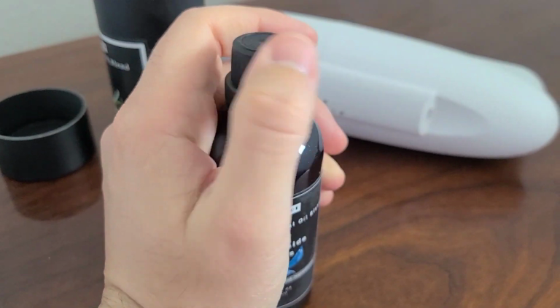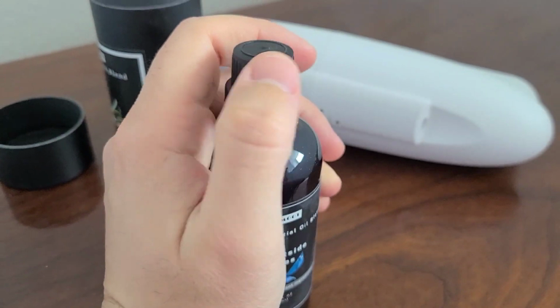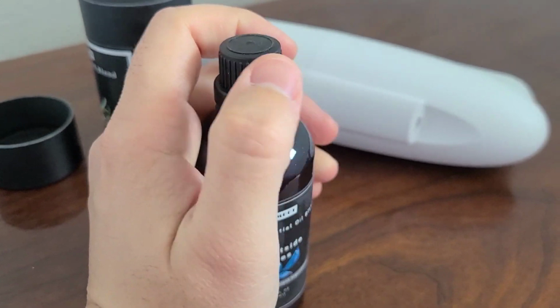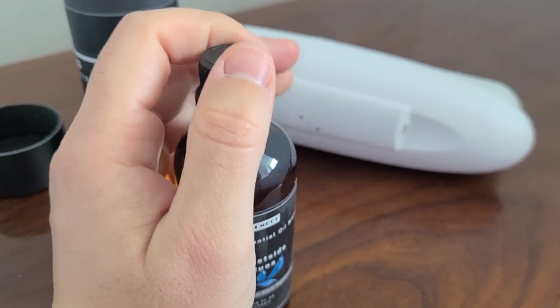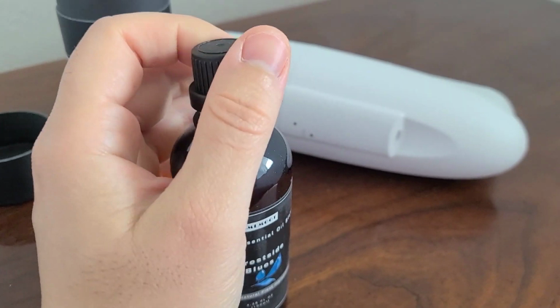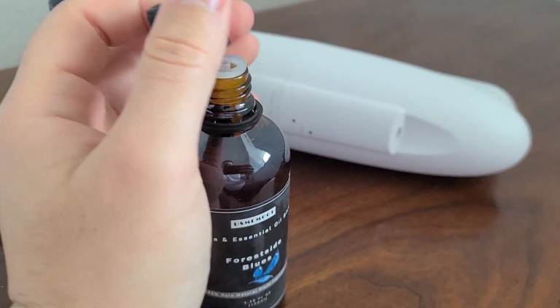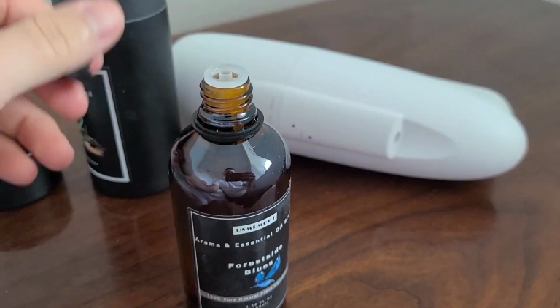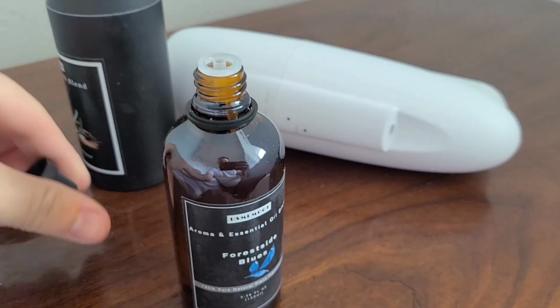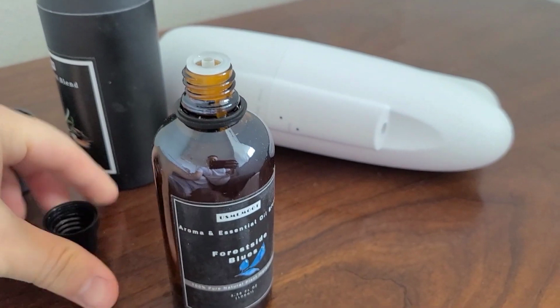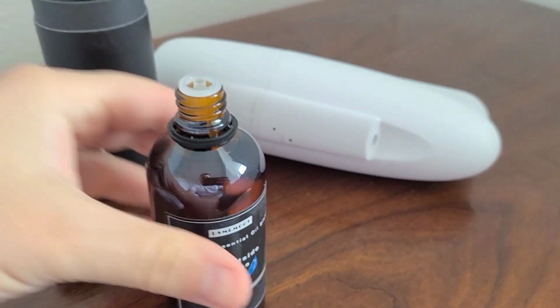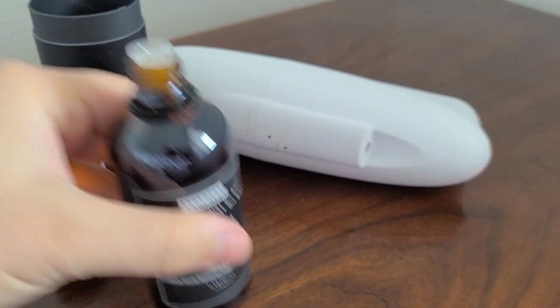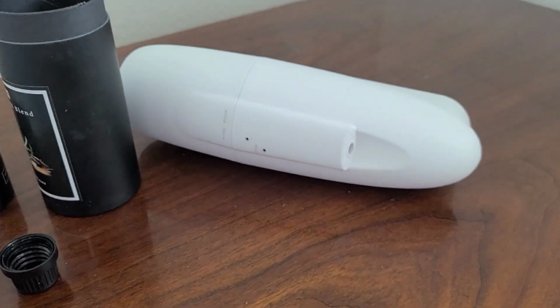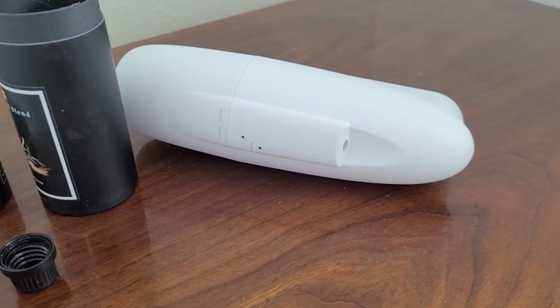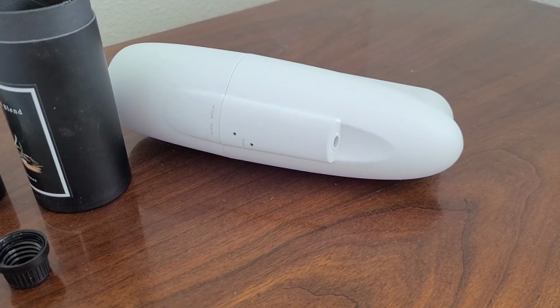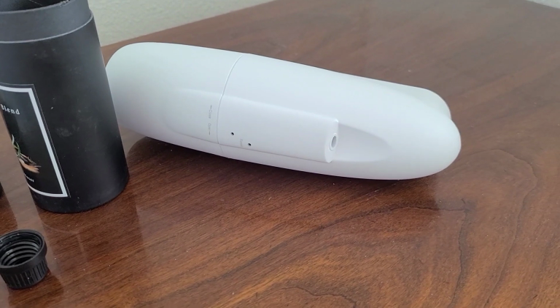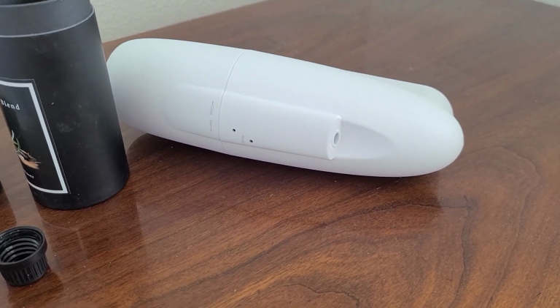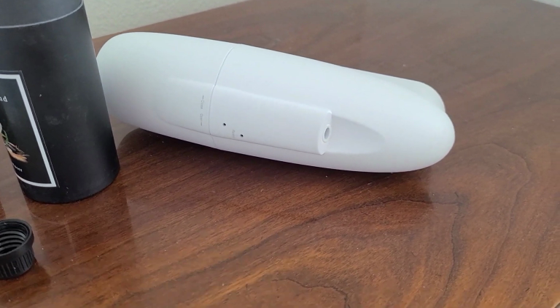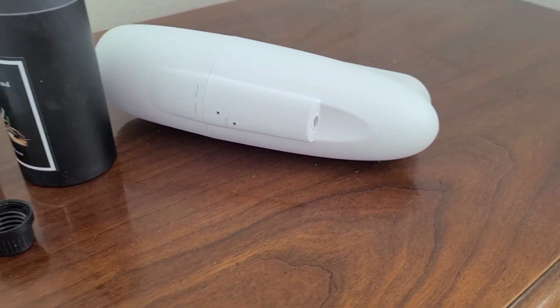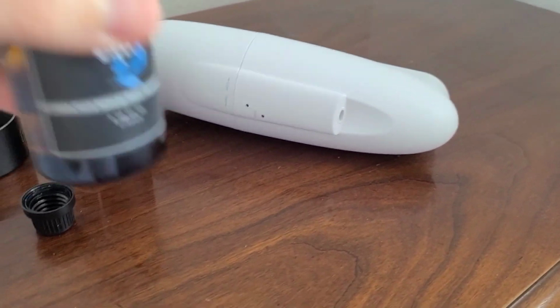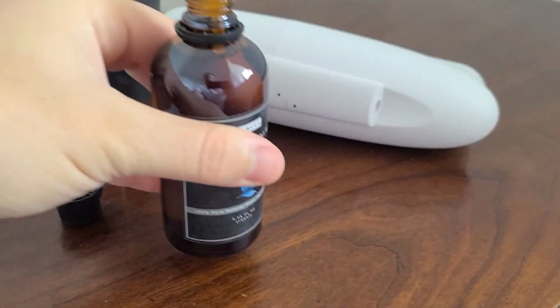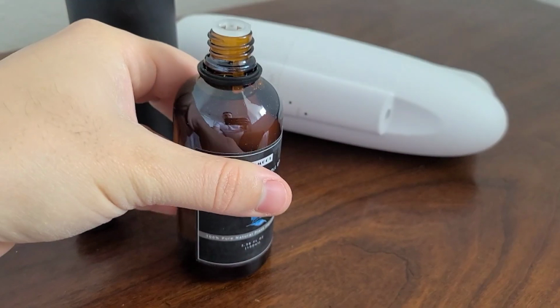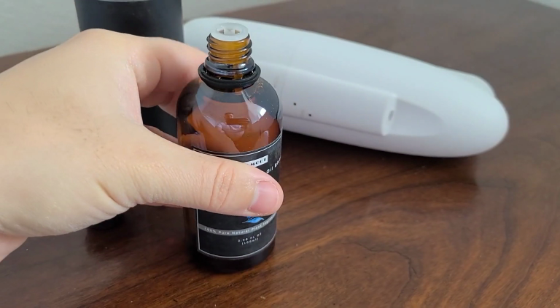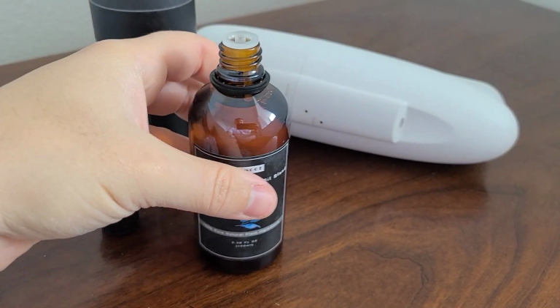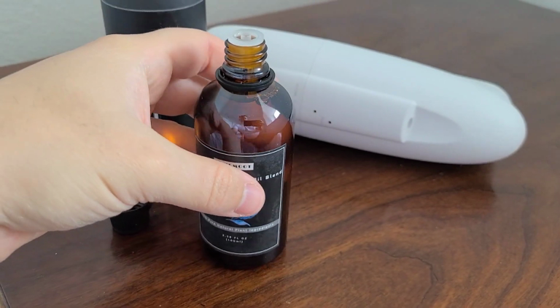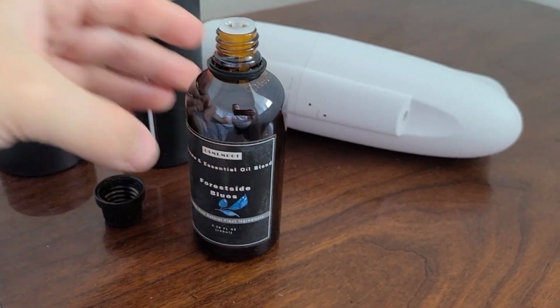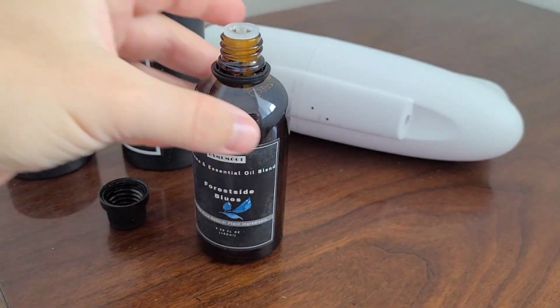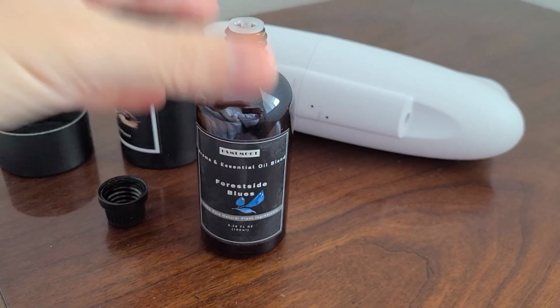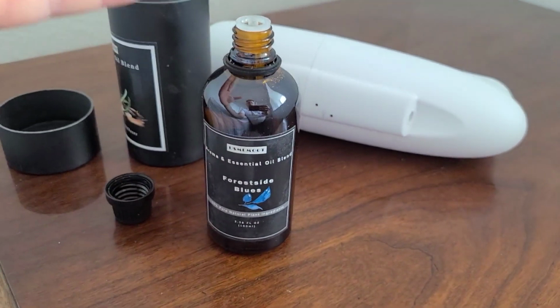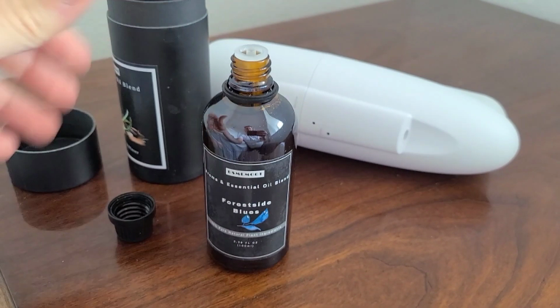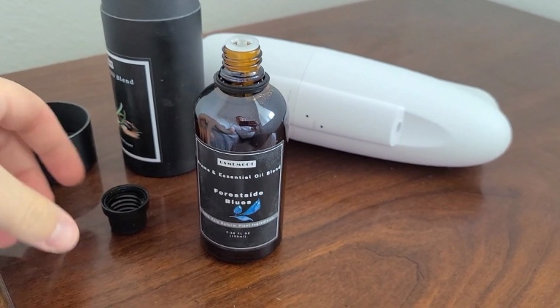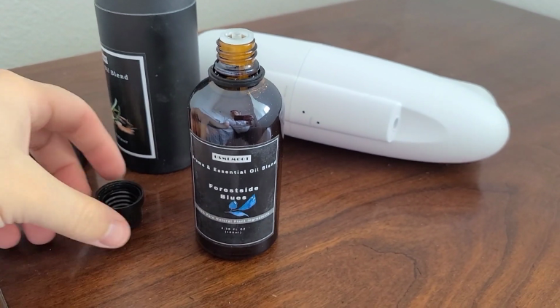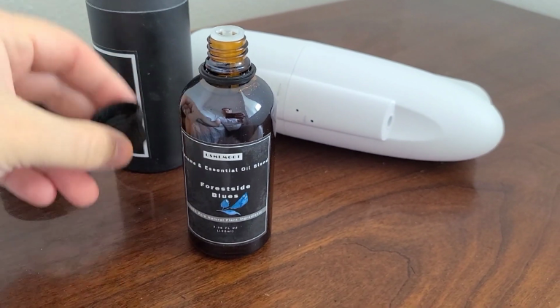Basically this one smells — let me go ahead and open it up so I can tell you. It has a nice, vibrant, clean smell to it.